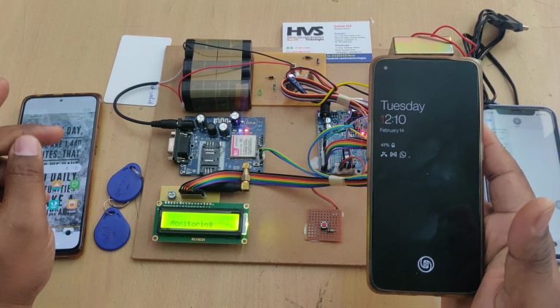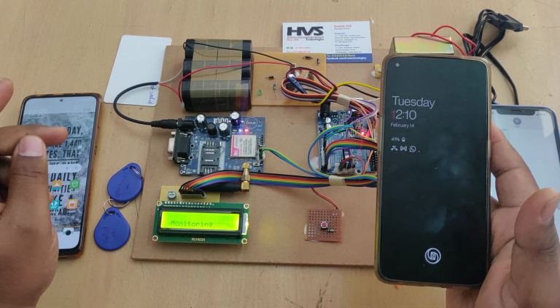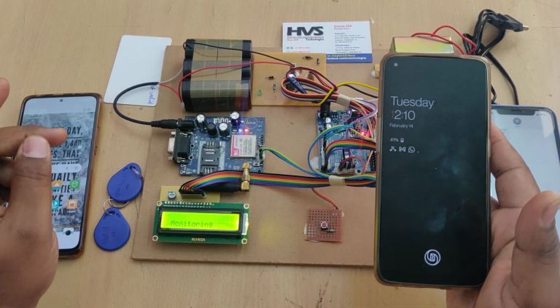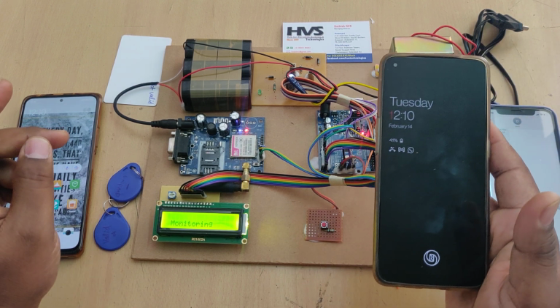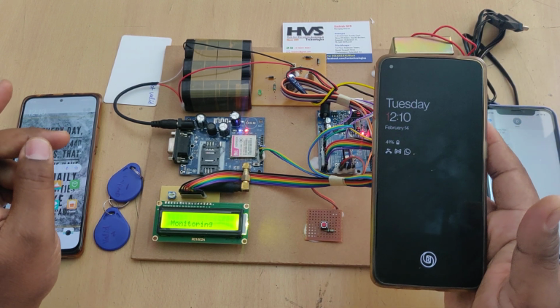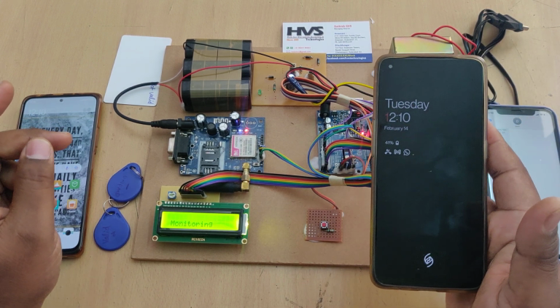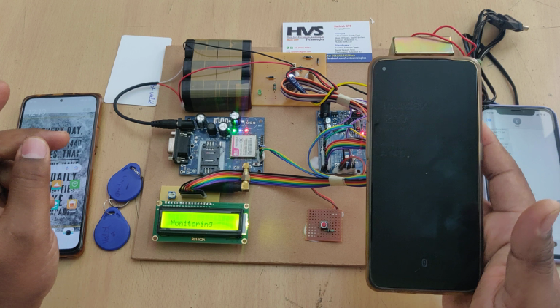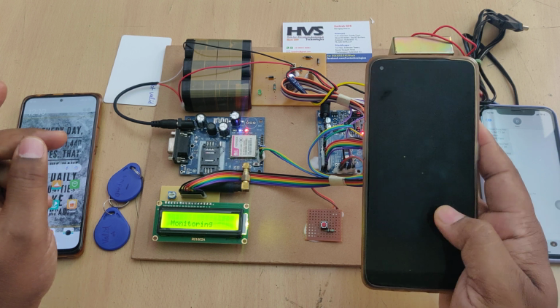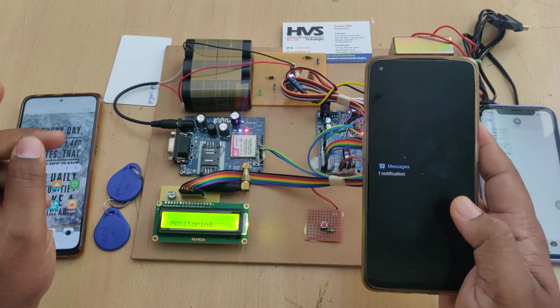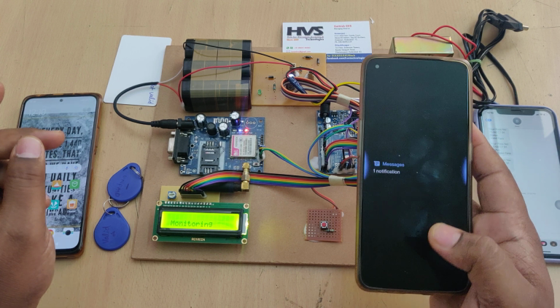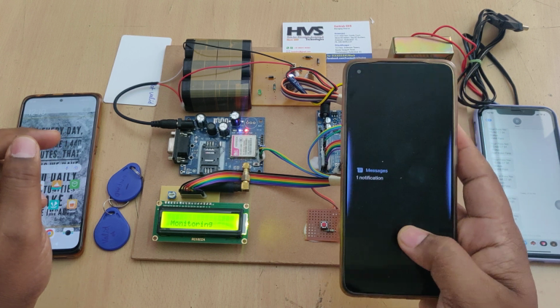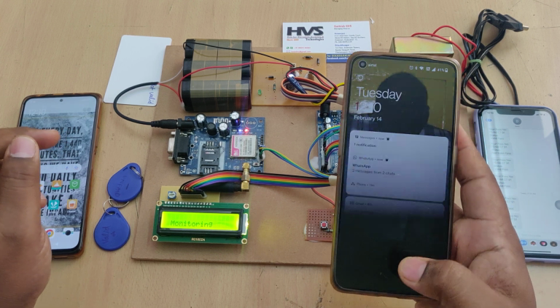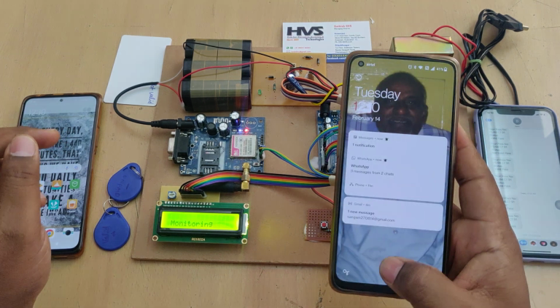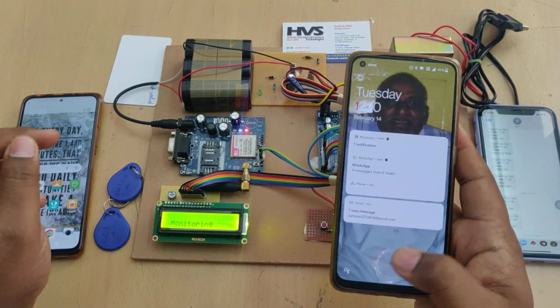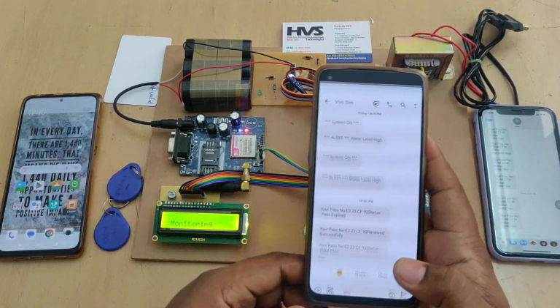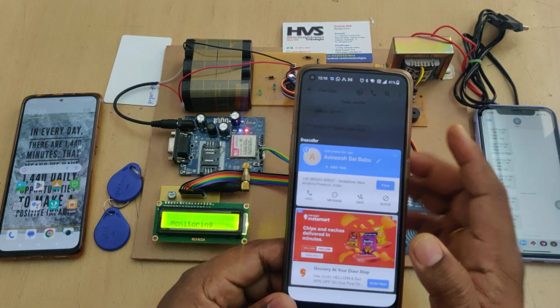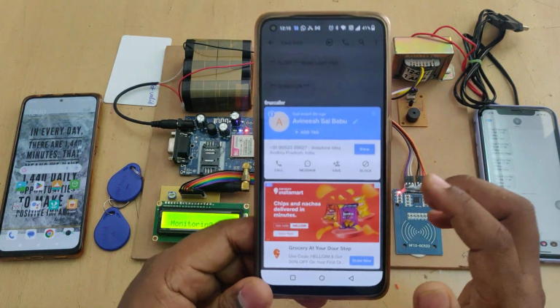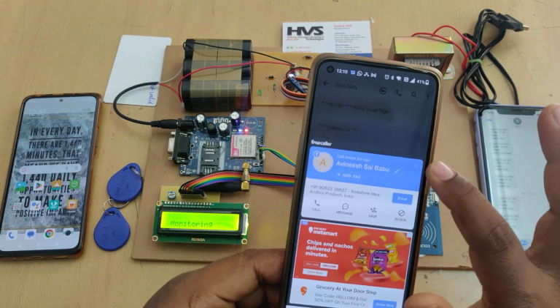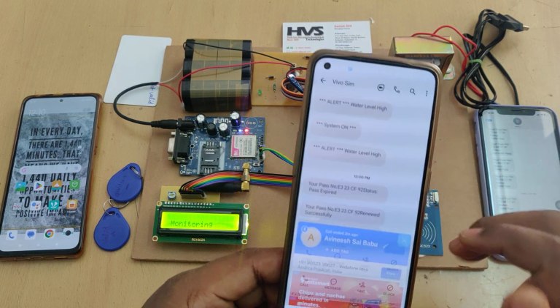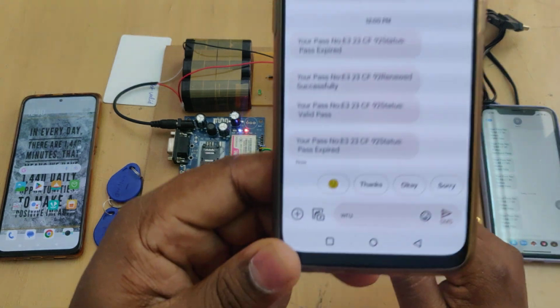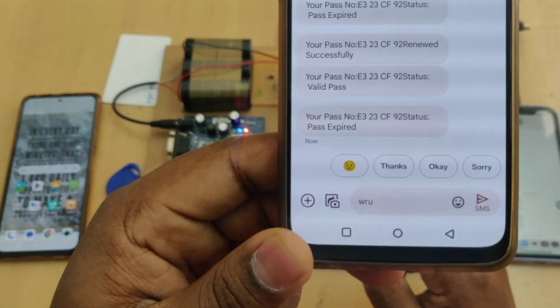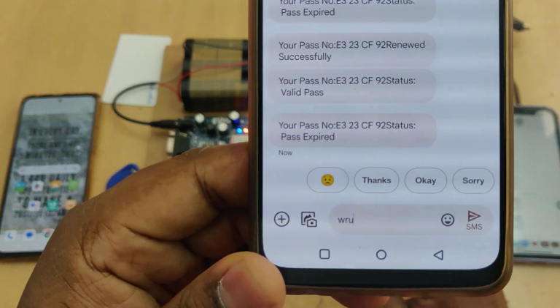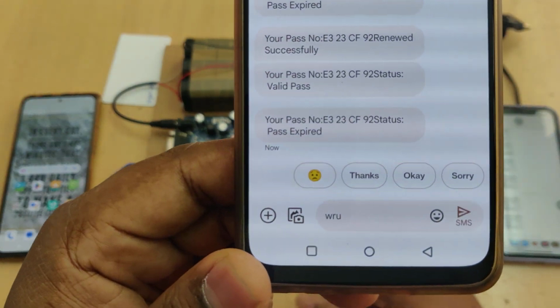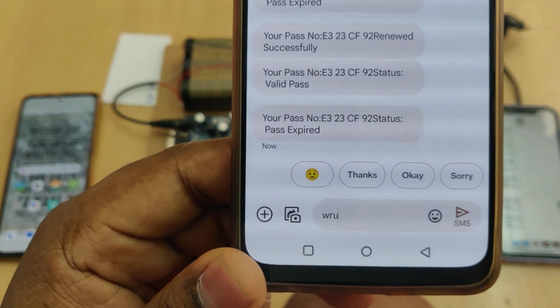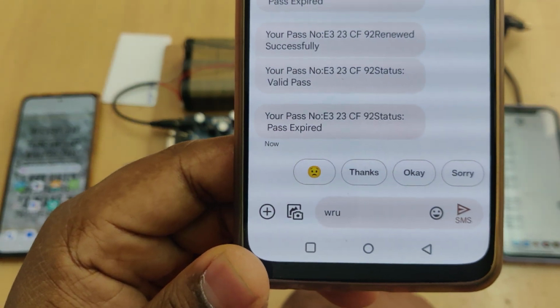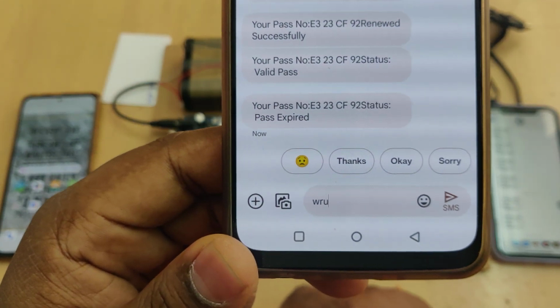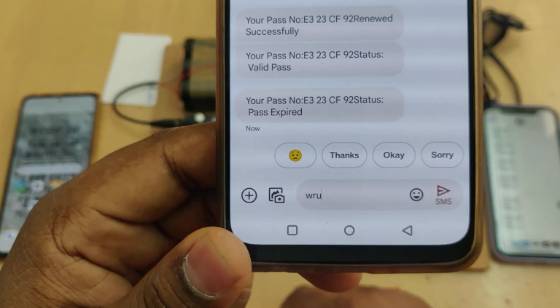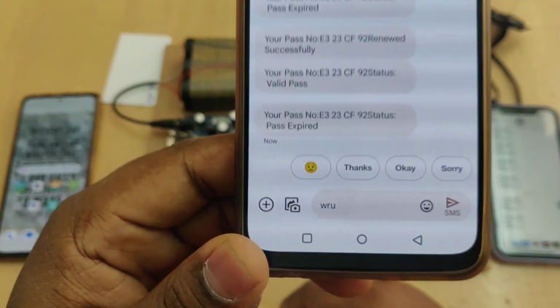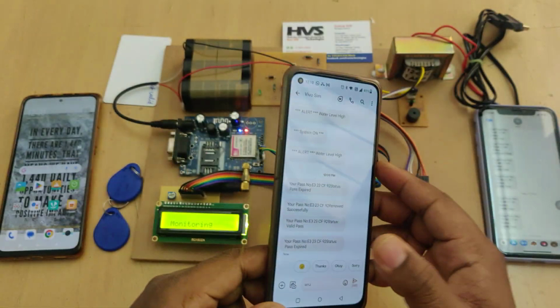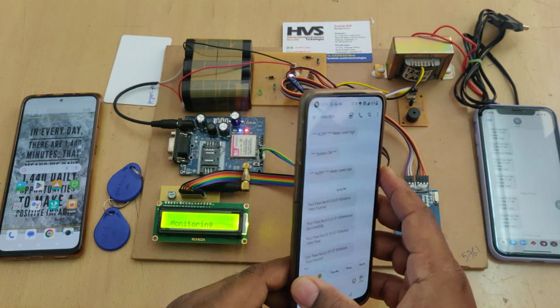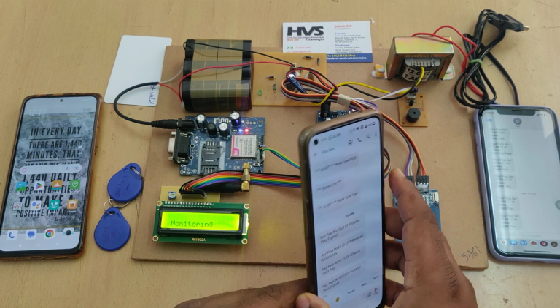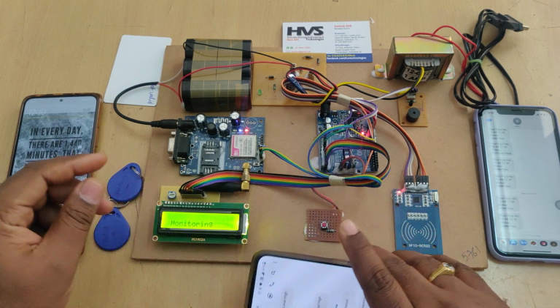Now showing the unpaid (expired) tag. It takes four to five seconds based on network speed to receive the message alert. The message received reads: 'Your pass local number status: expired.'